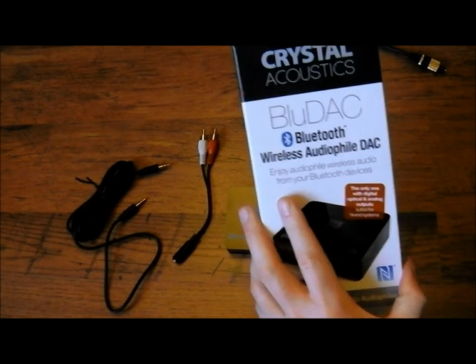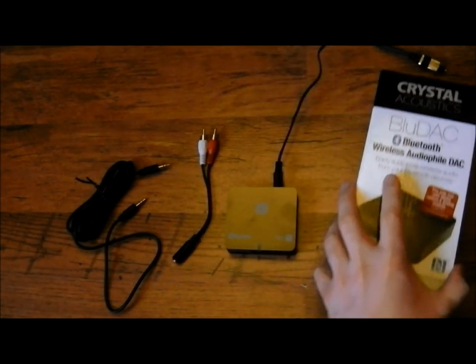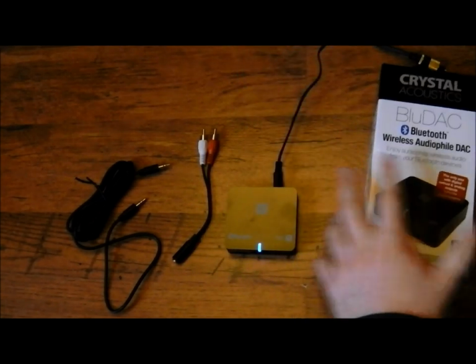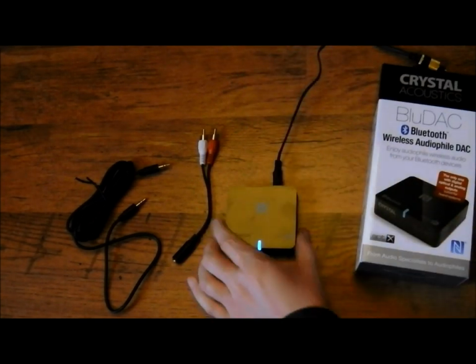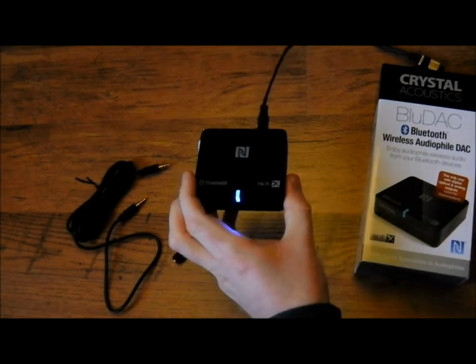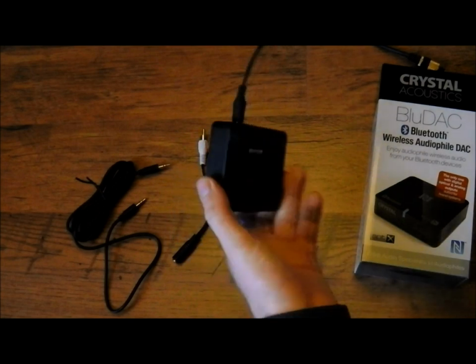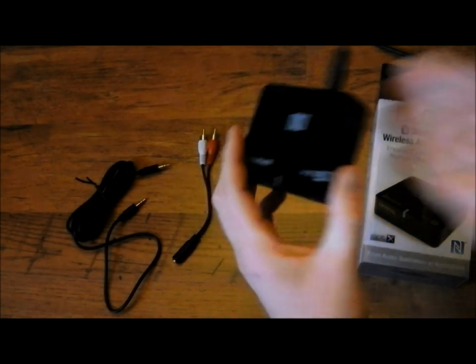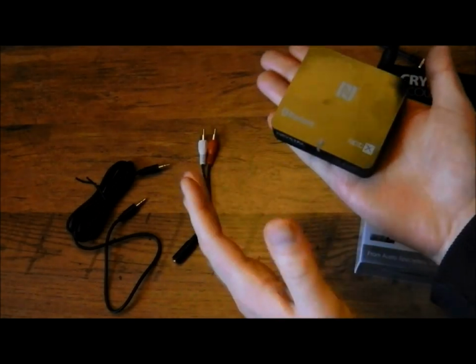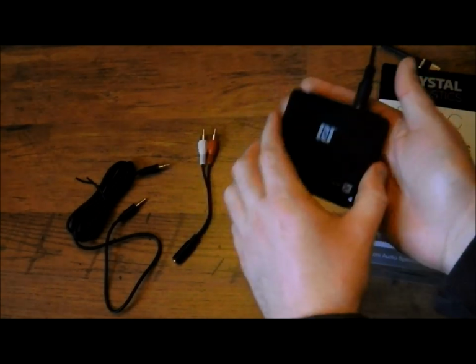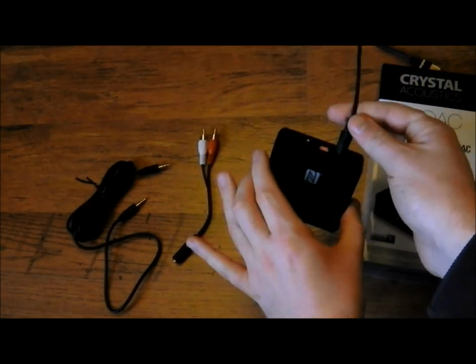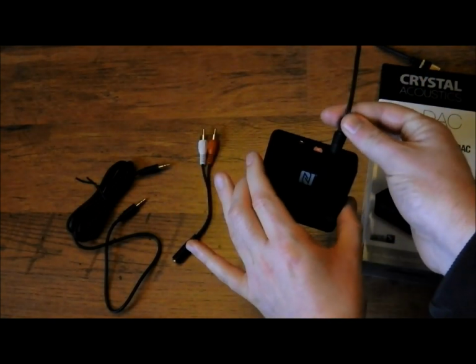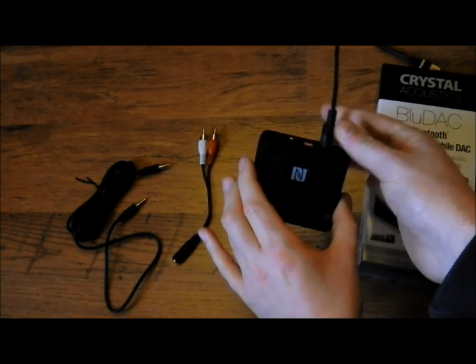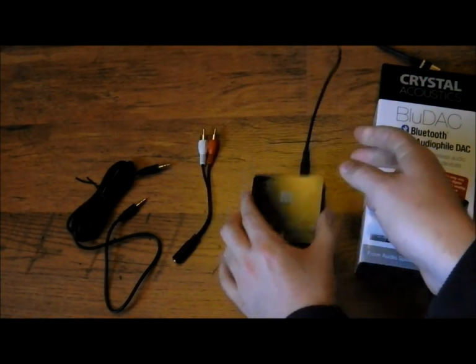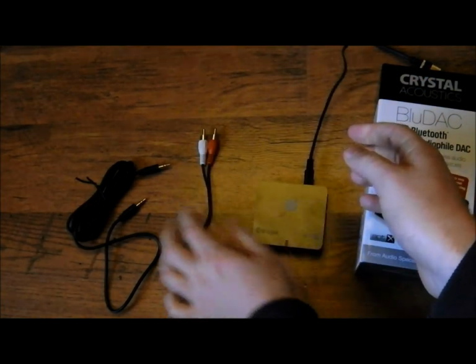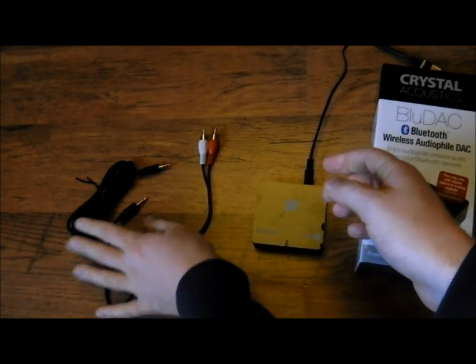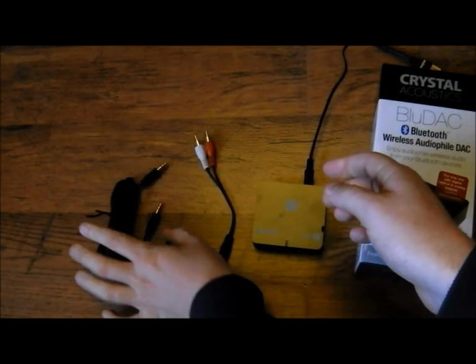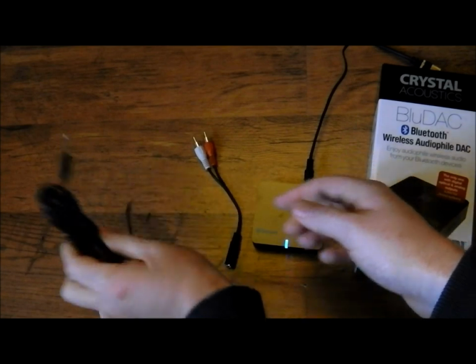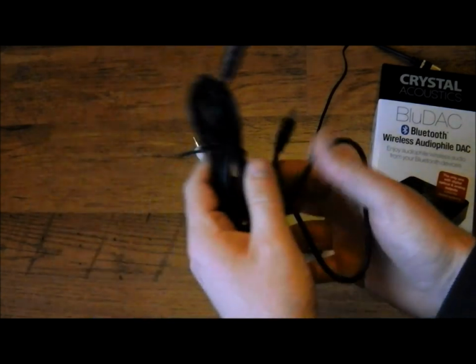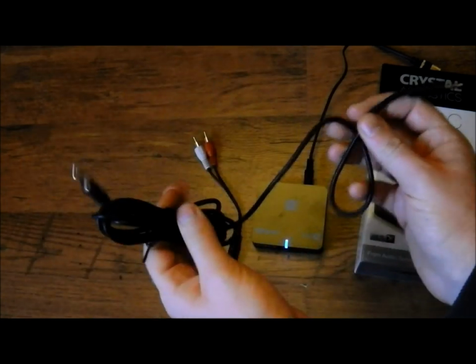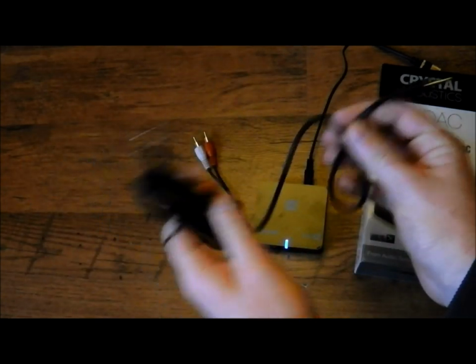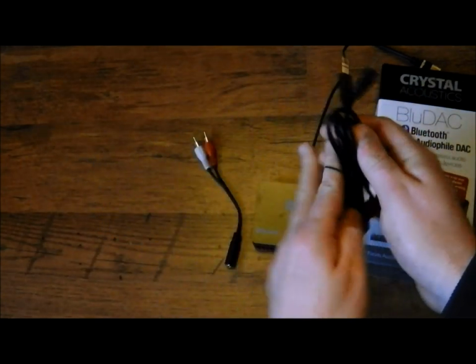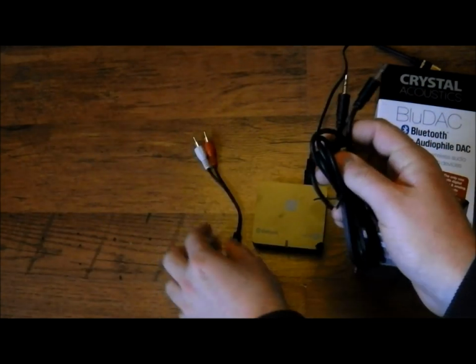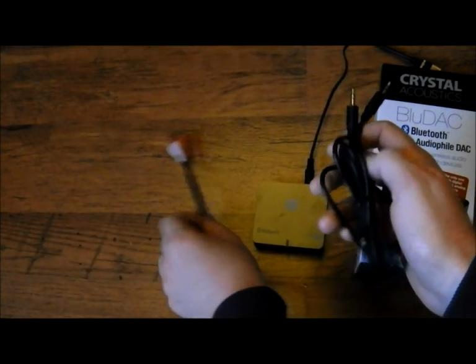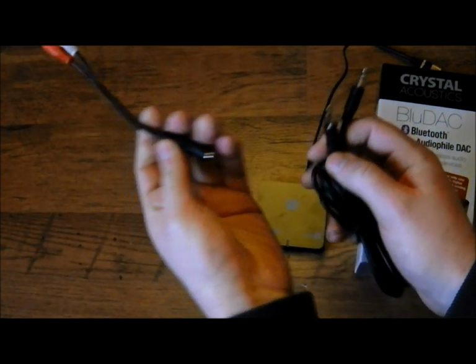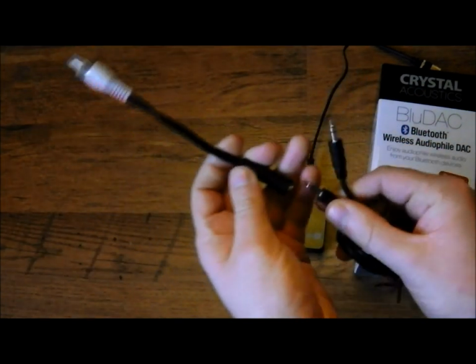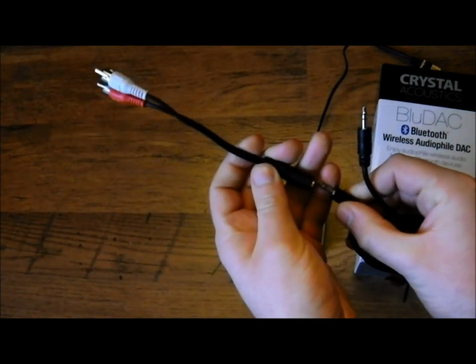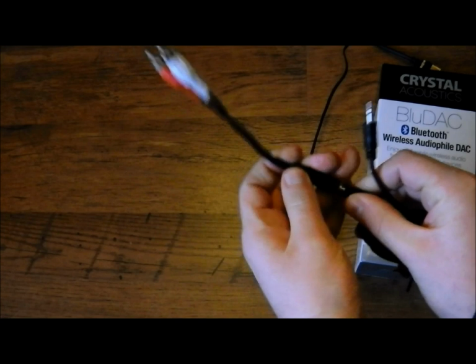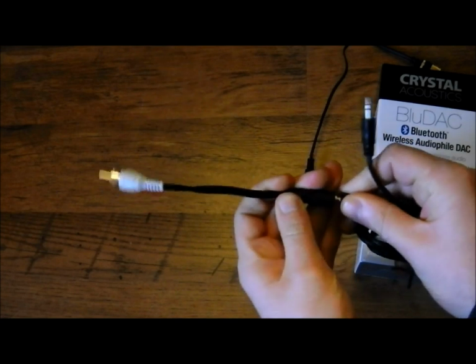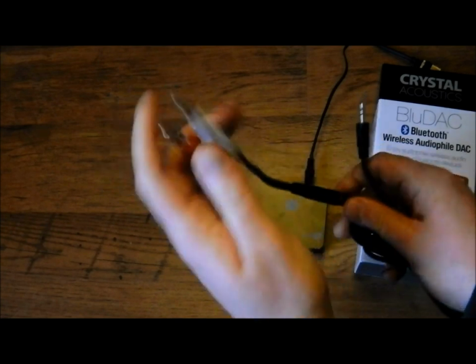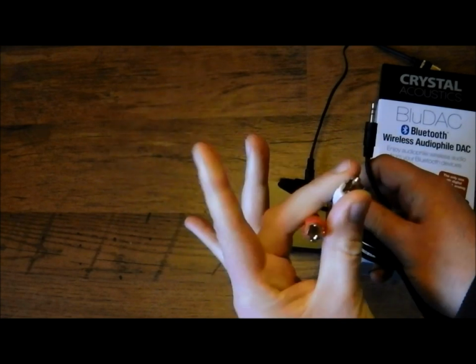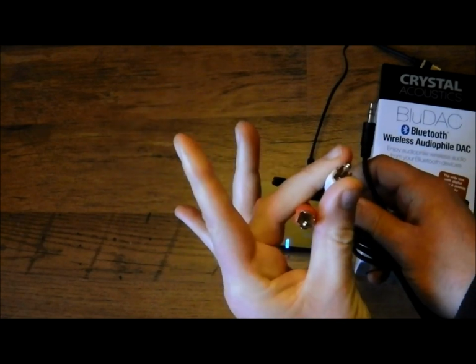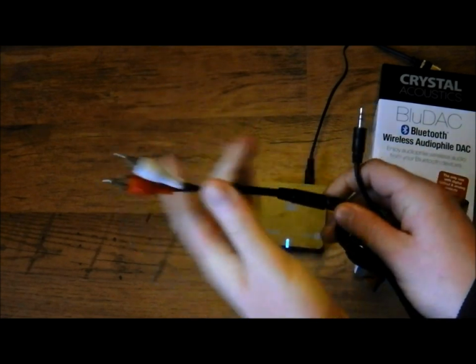In the box you get the actual unit, which is very light and very small, the power supply, a cable, and an adapter in case you want to plug it into your amp, like so.